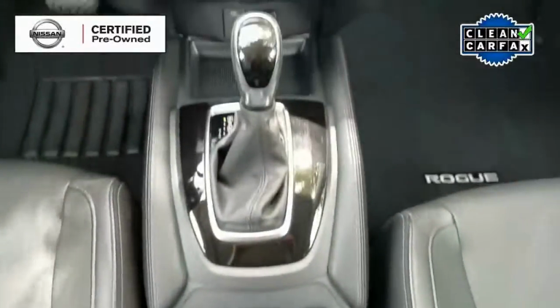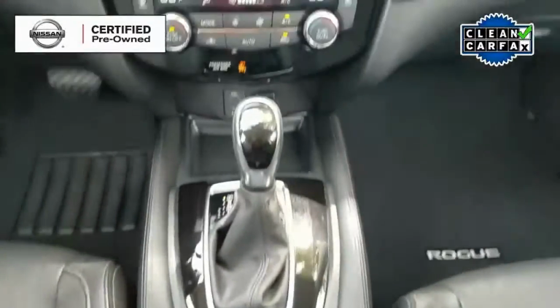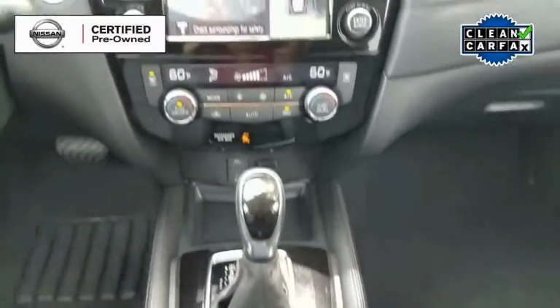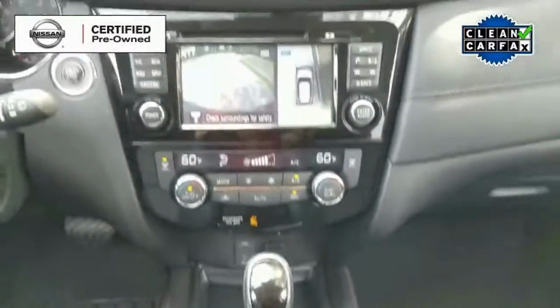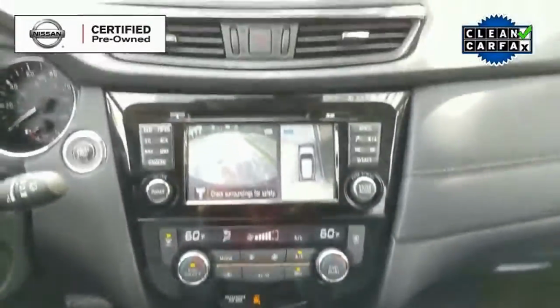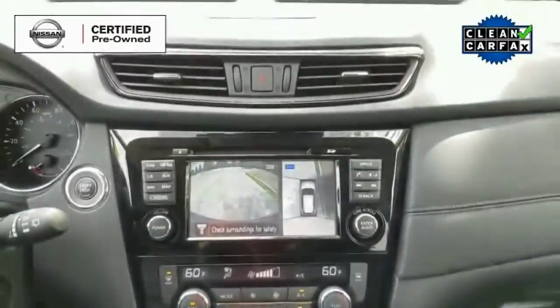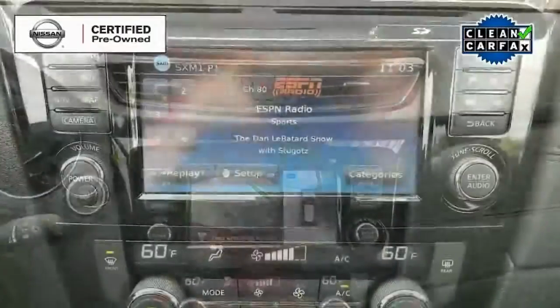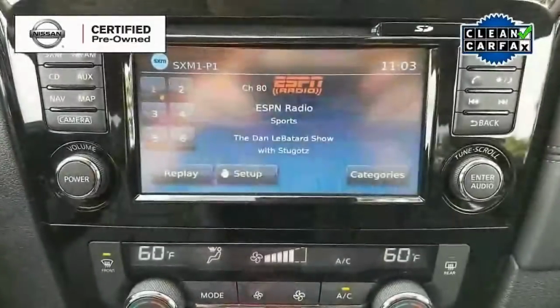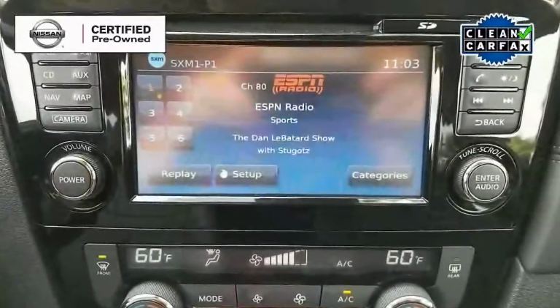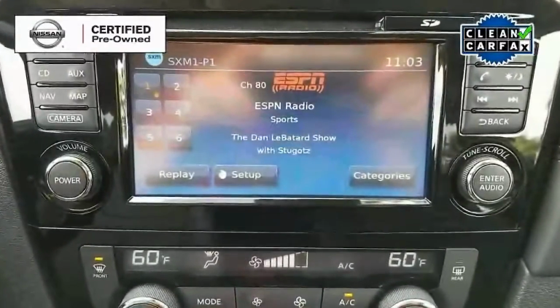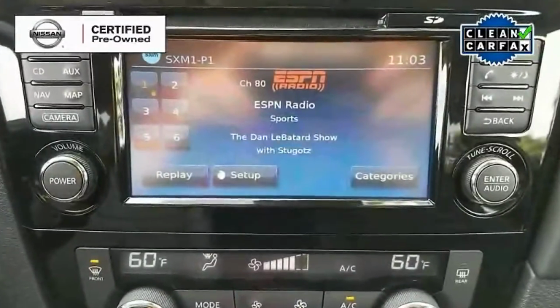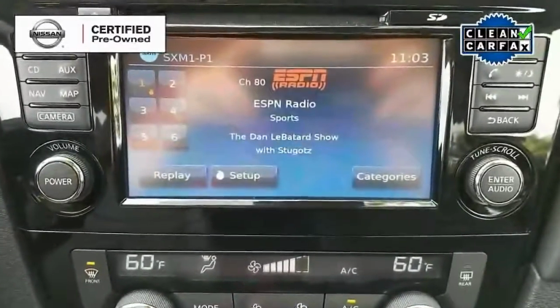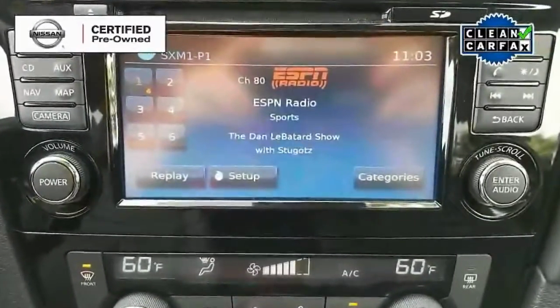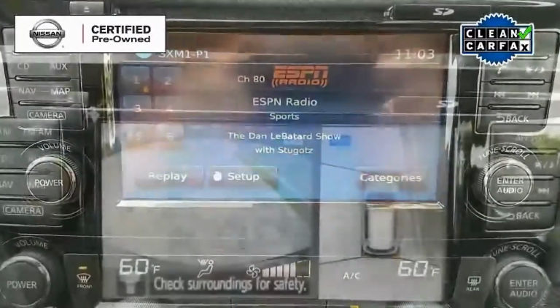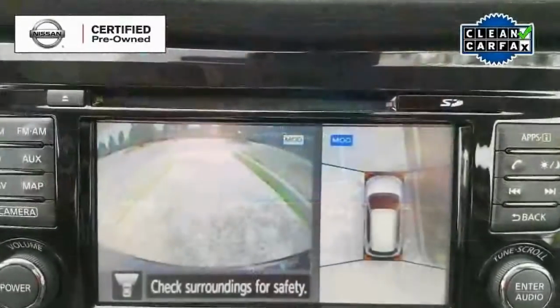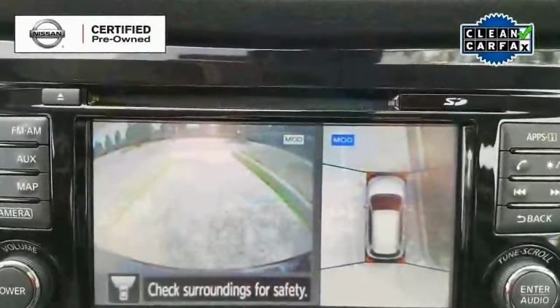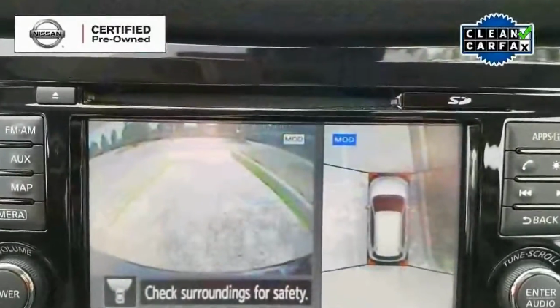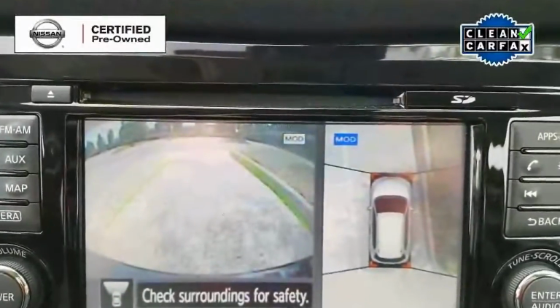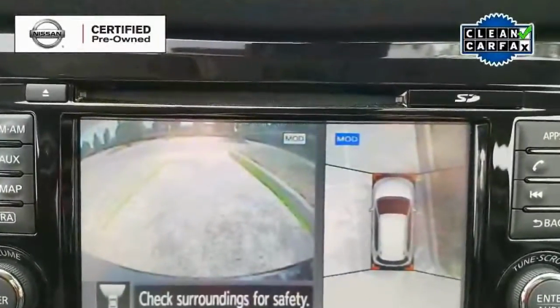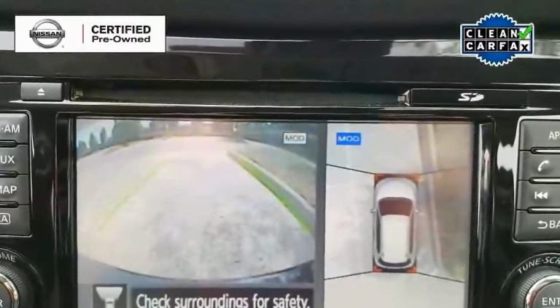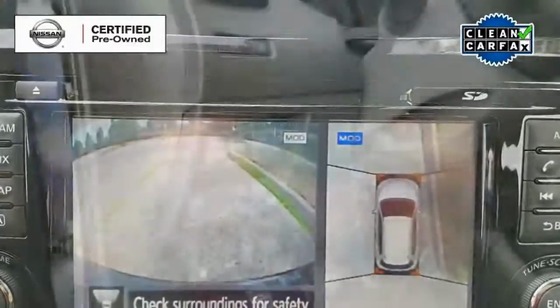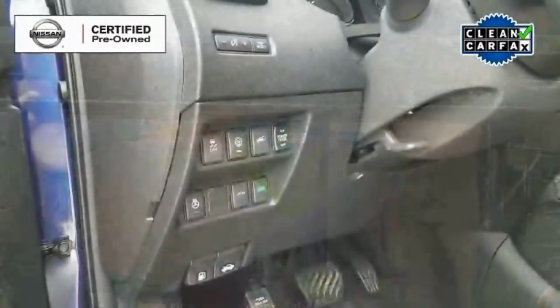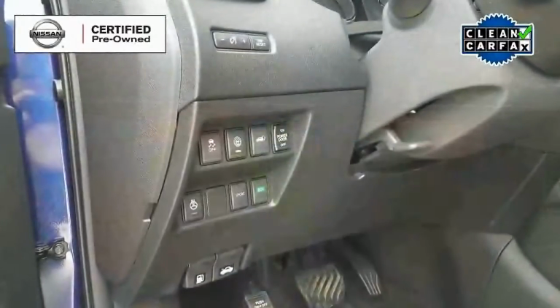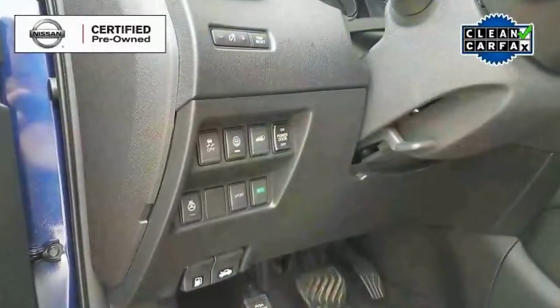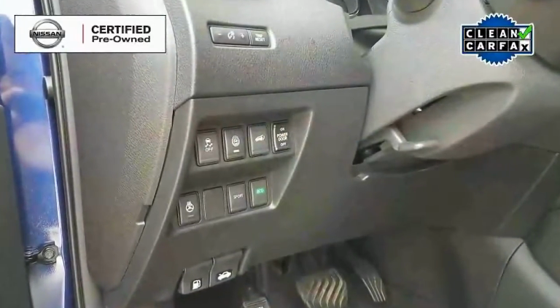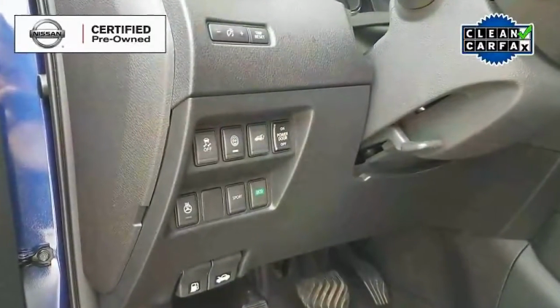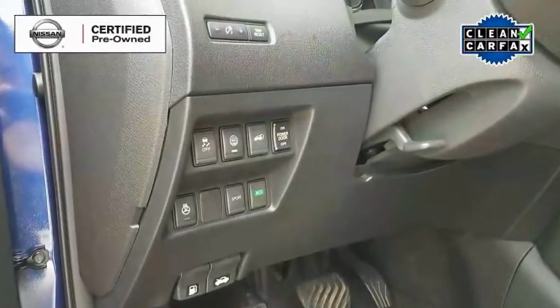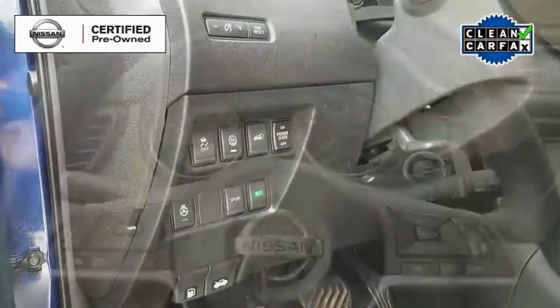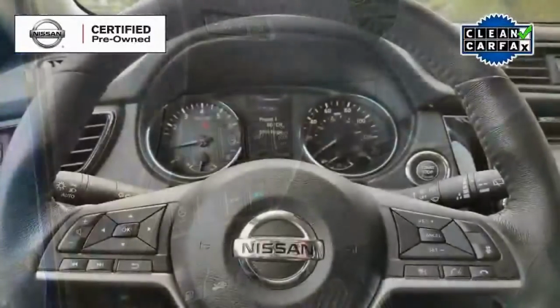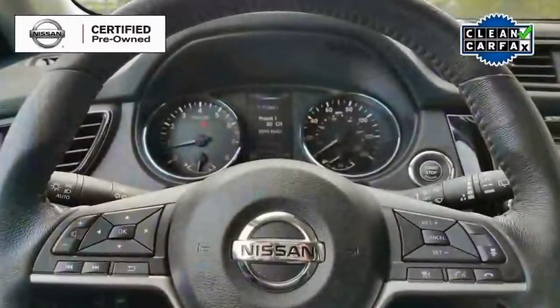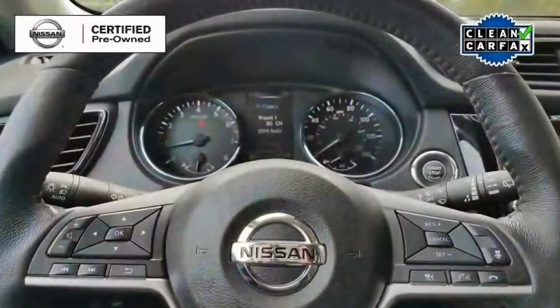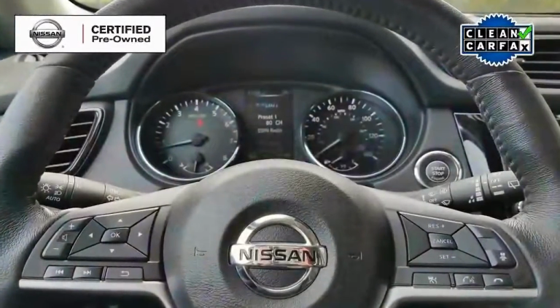It has push-button start and remote start on the key fob. It also has a backup camera and GPS navigation, and so much more.